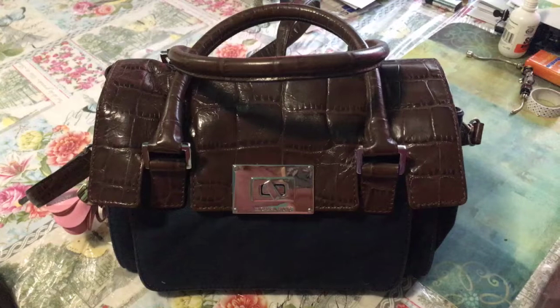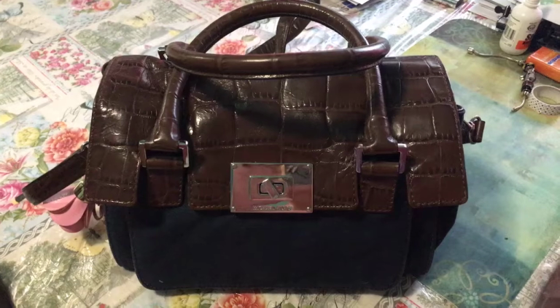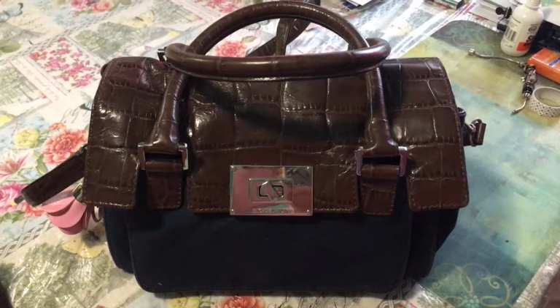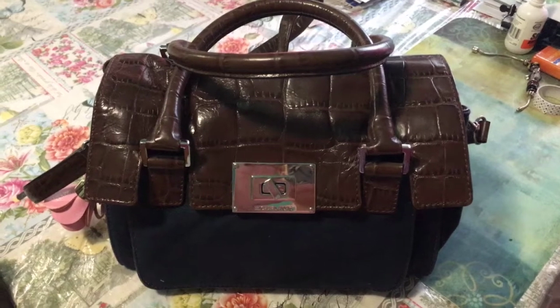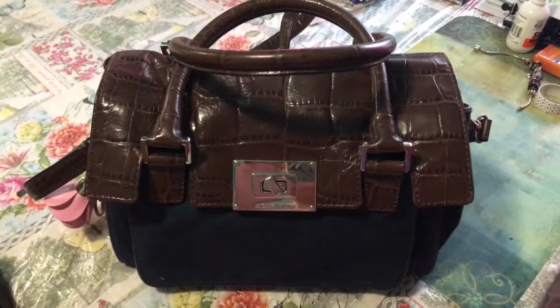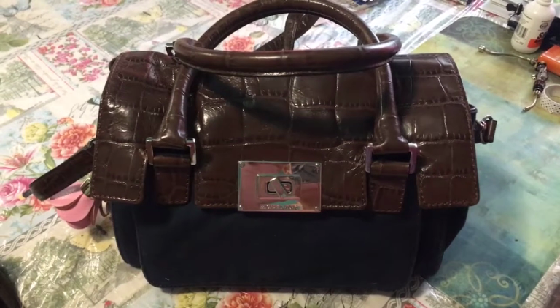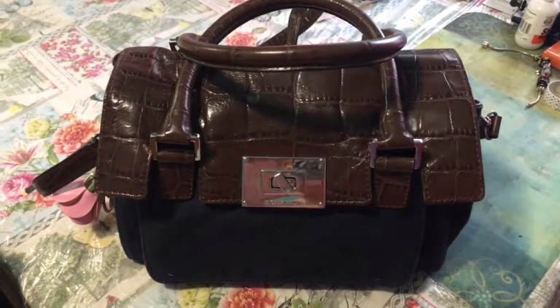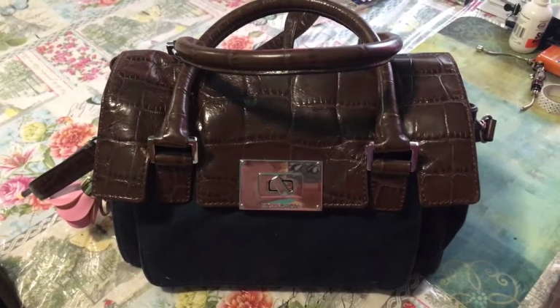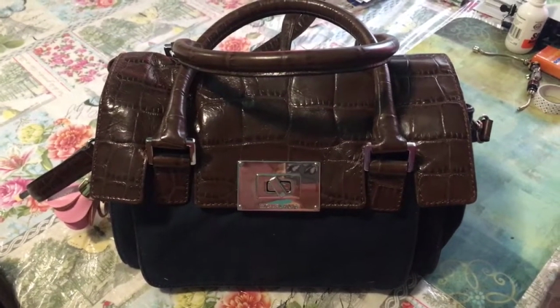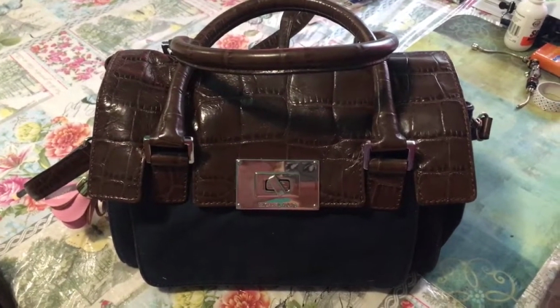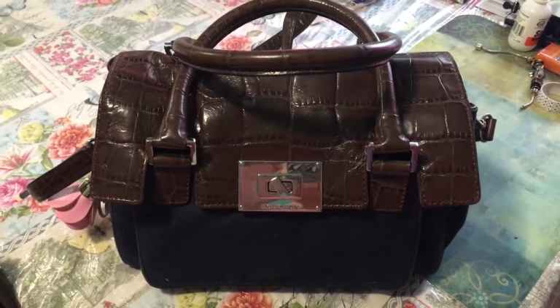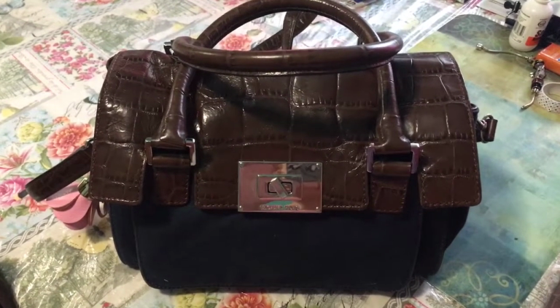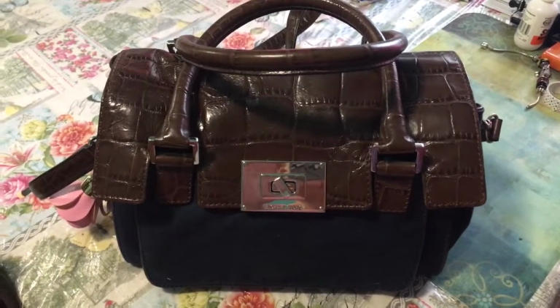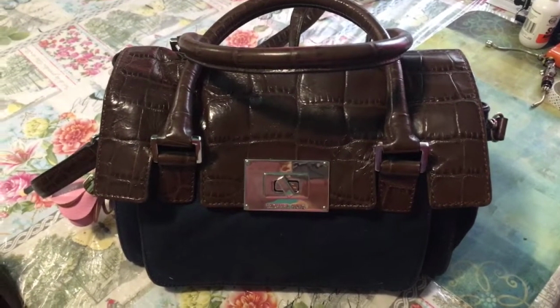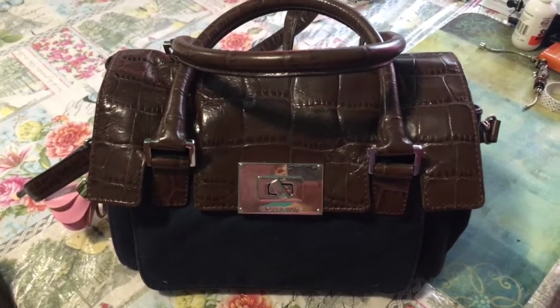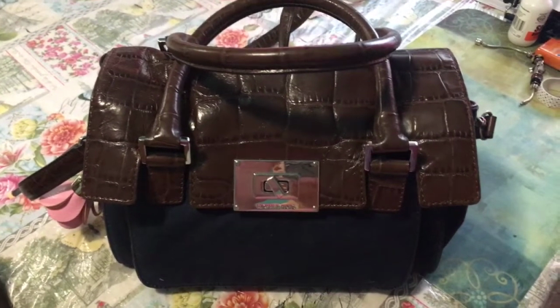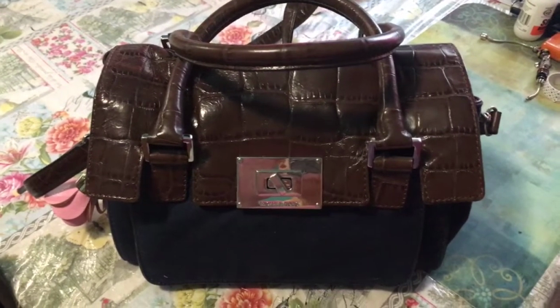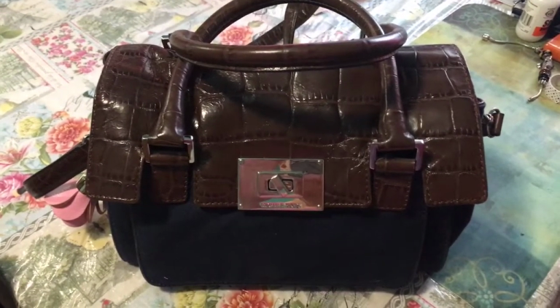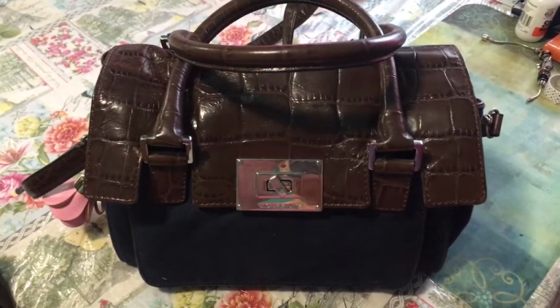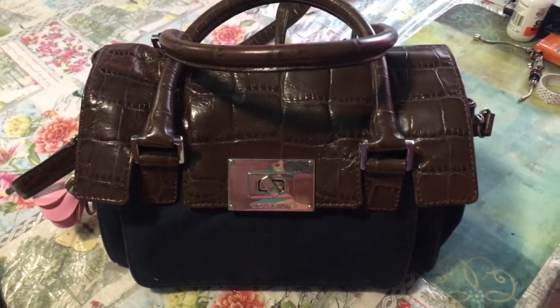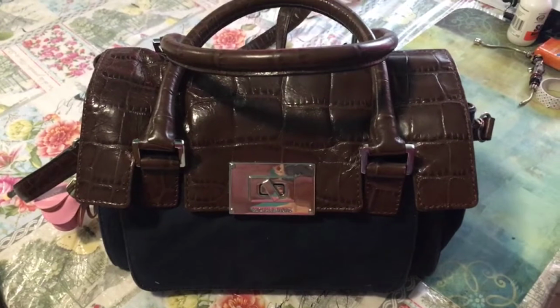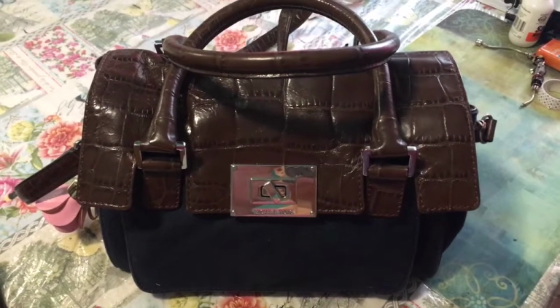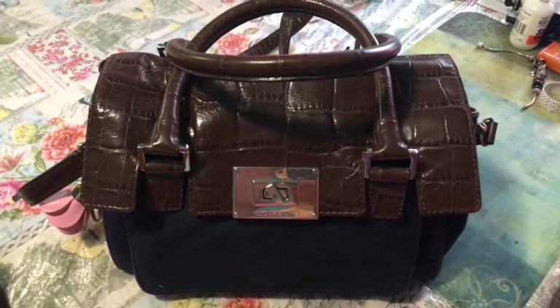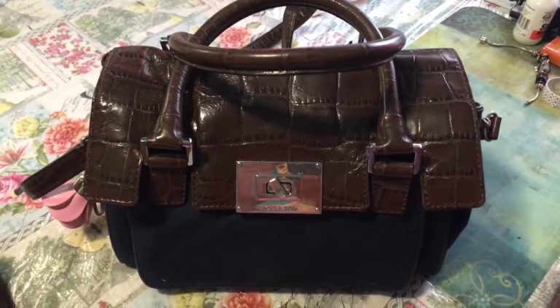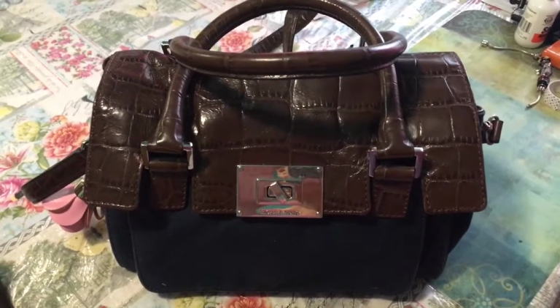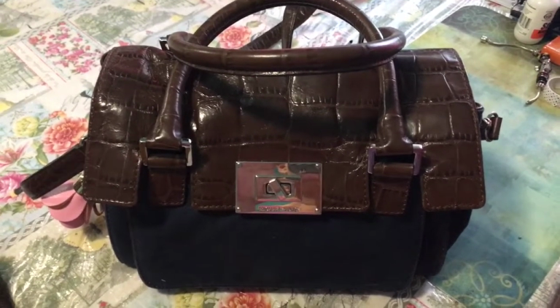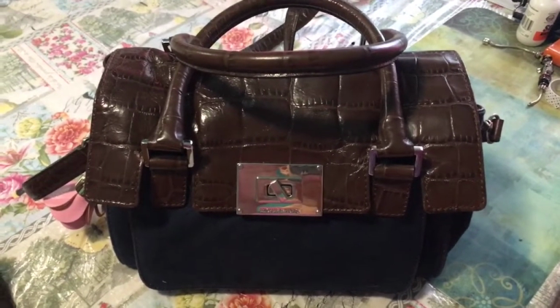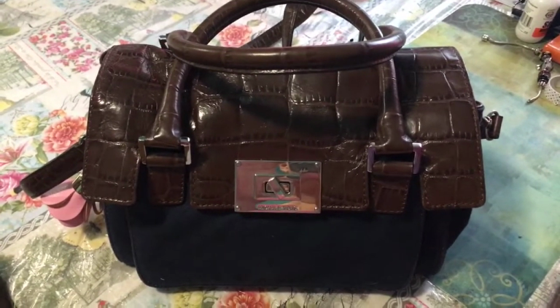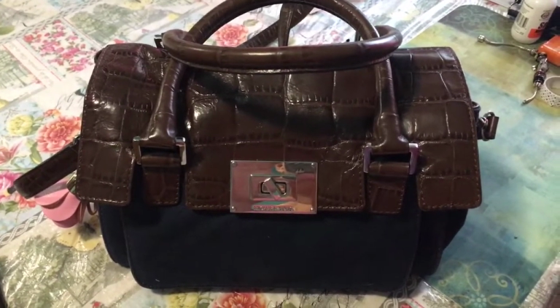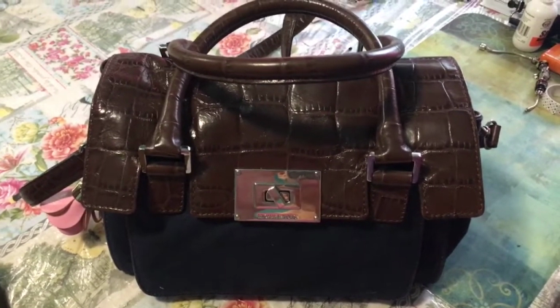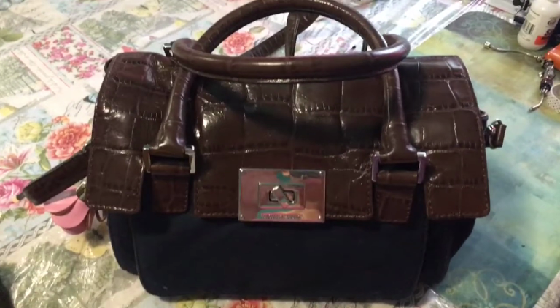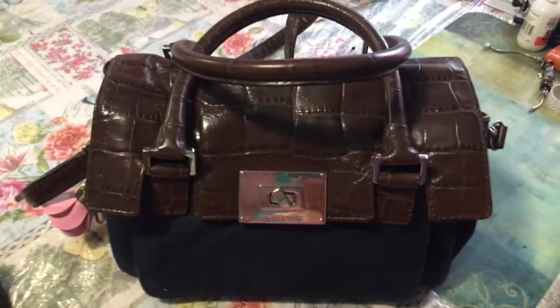Hi everybody, it's ThriftyTinaBee. Welcome to my channel. Please enjoy this video of what's in my bag.